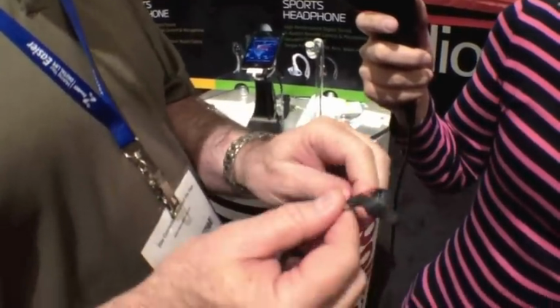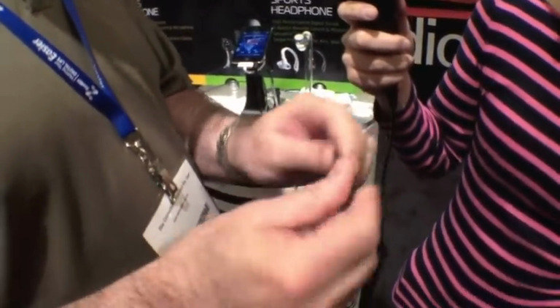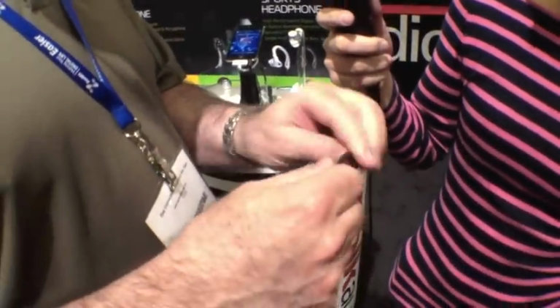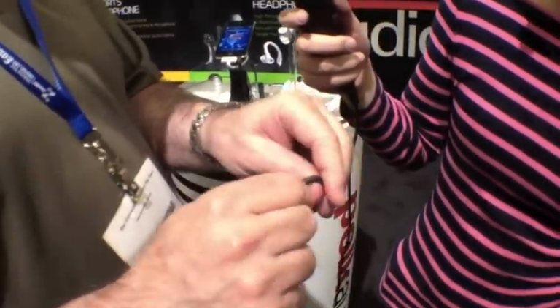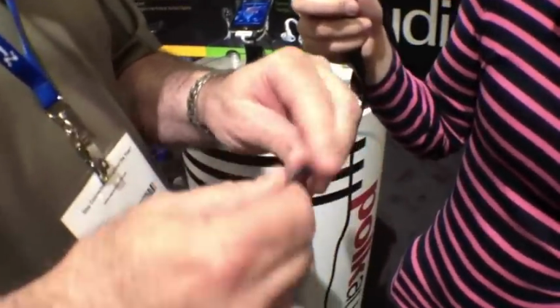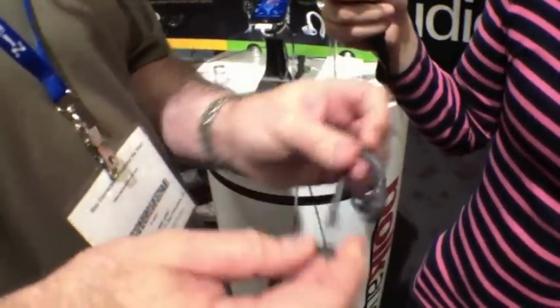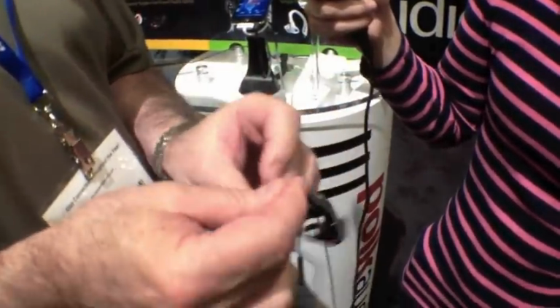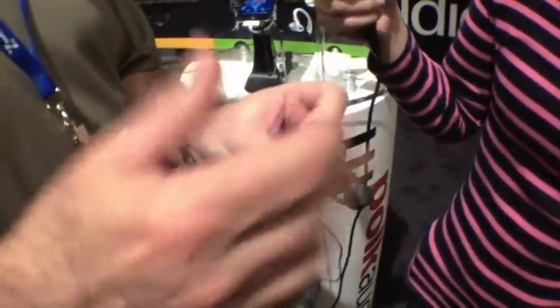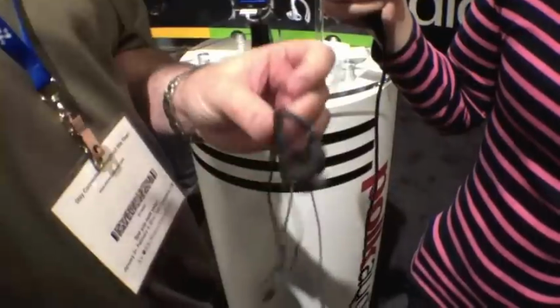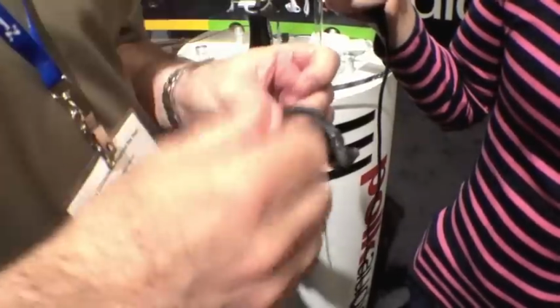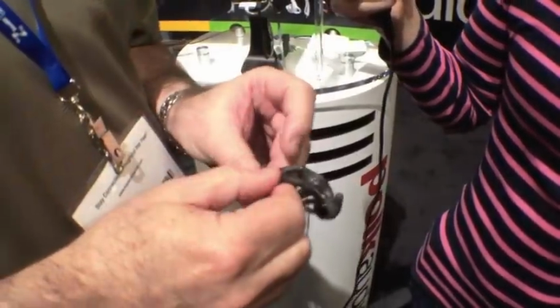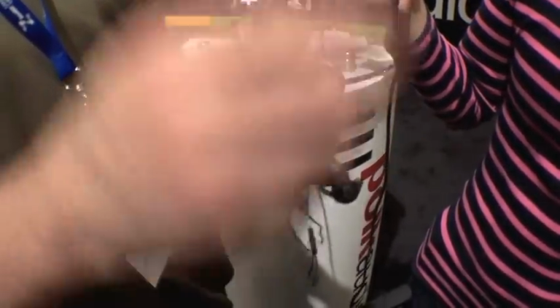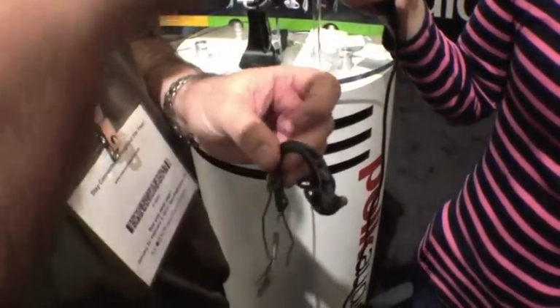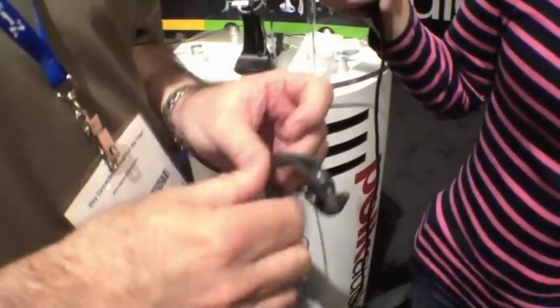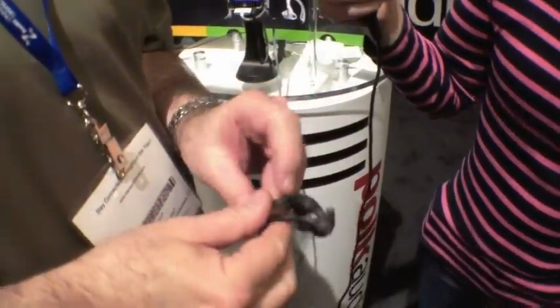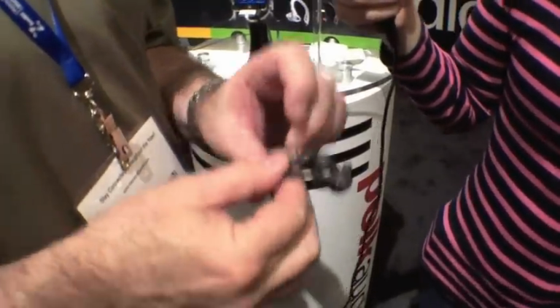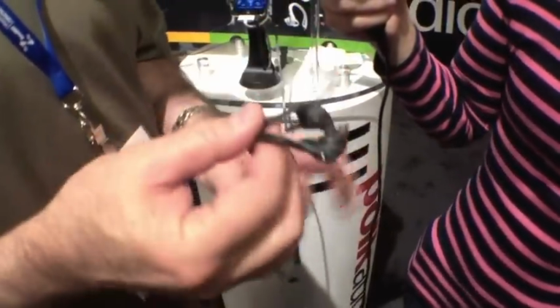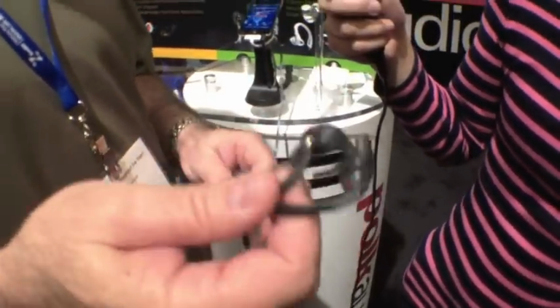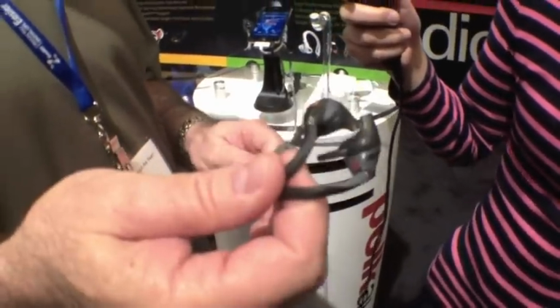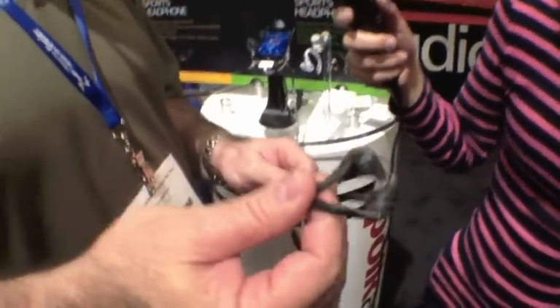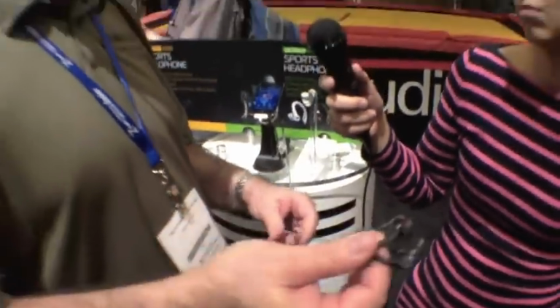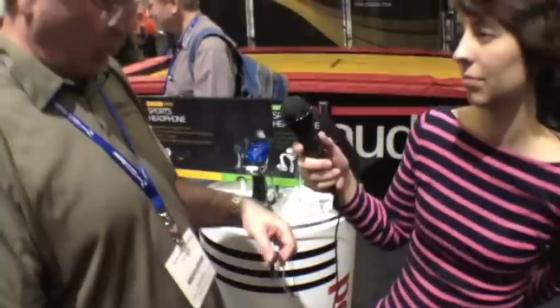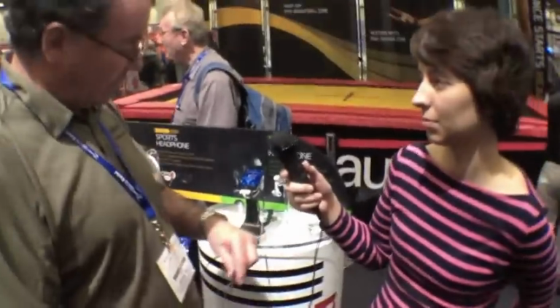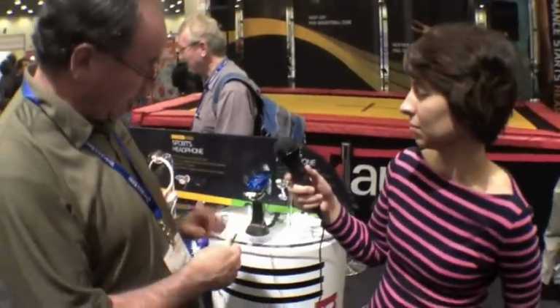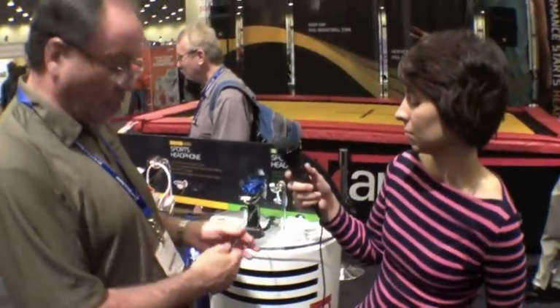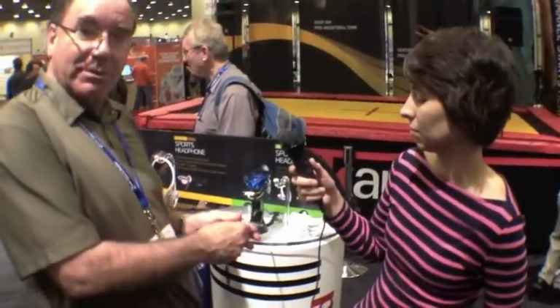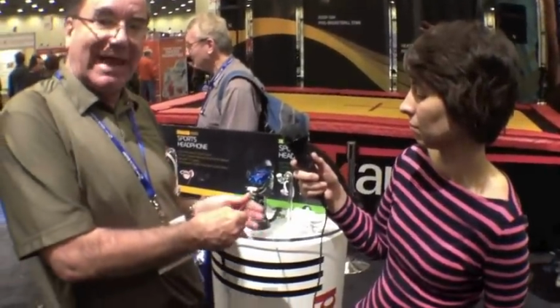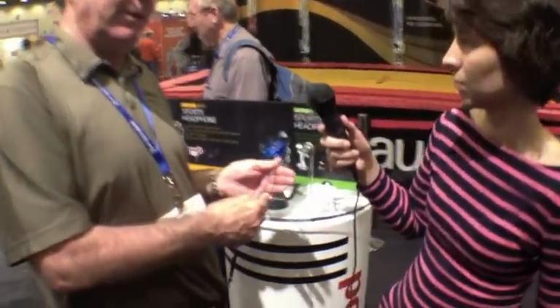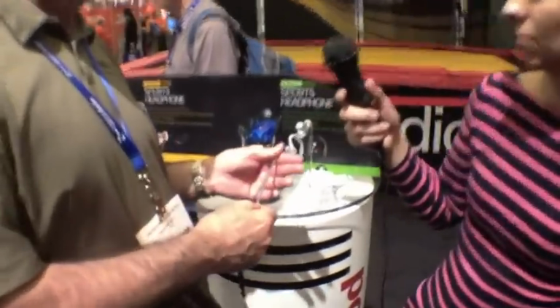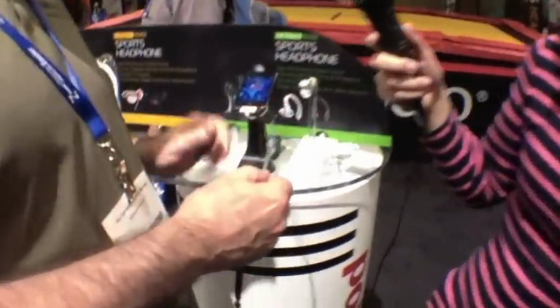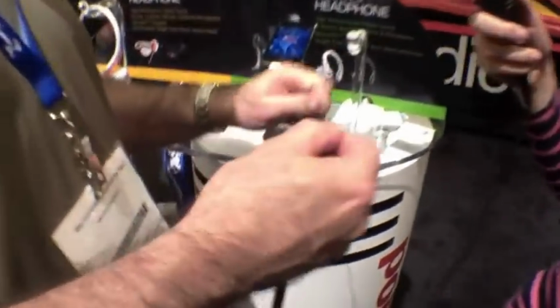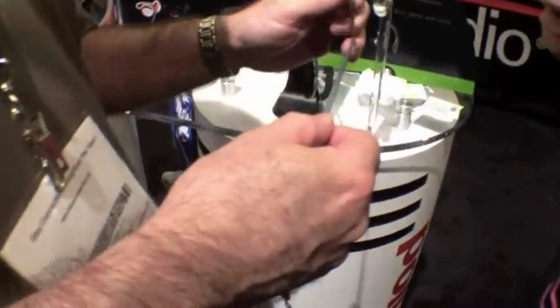Most of our competitors simply go to China and go to a factory and slap a logo on a product. We've designed these by the people at Polk Audio. If you take a look at the cable we use, it's a flat, planar cable which never gets tangled up.